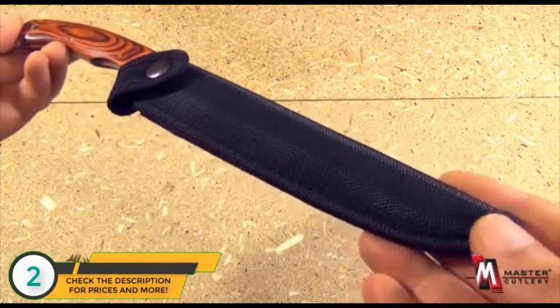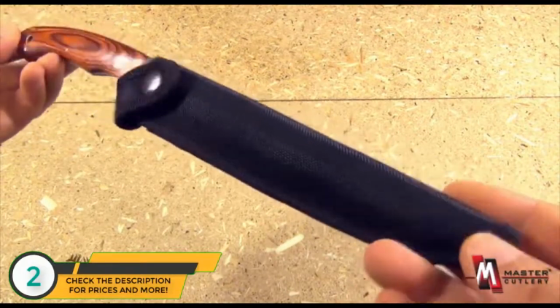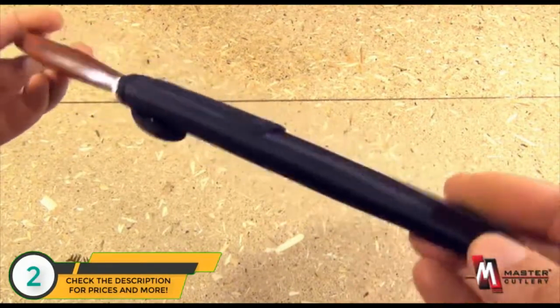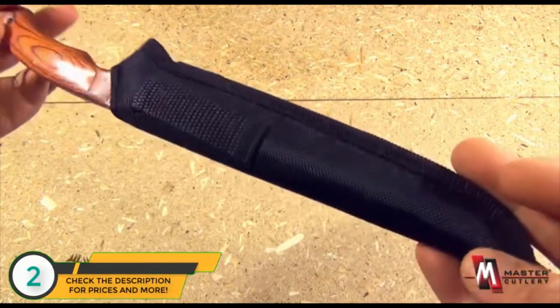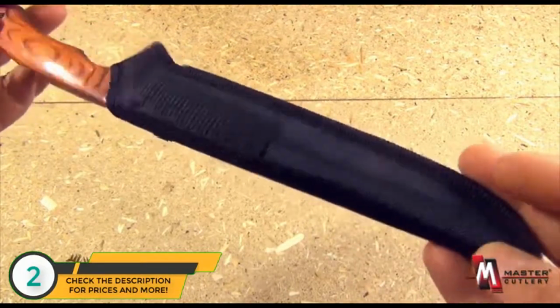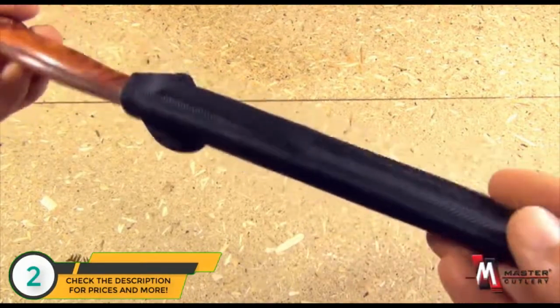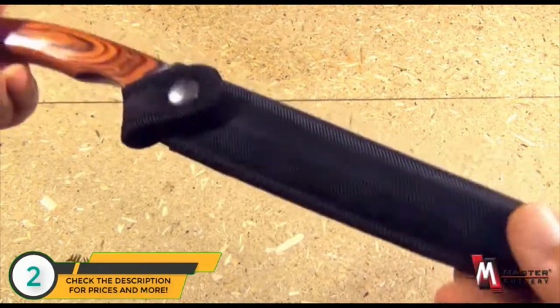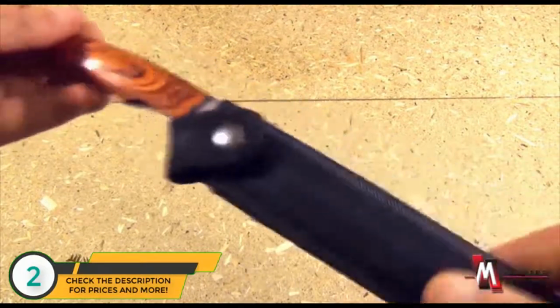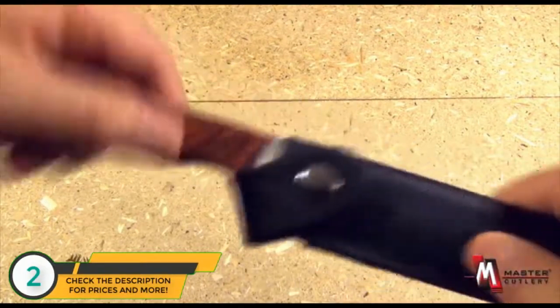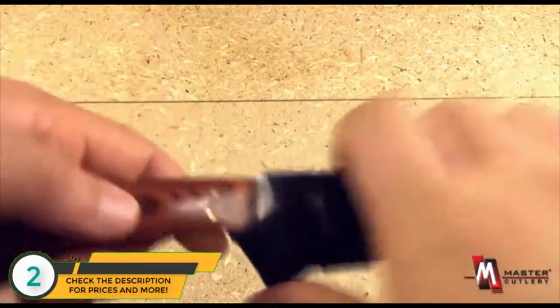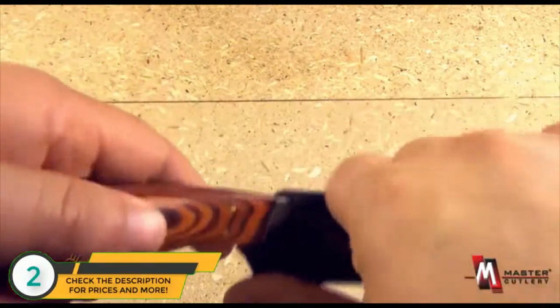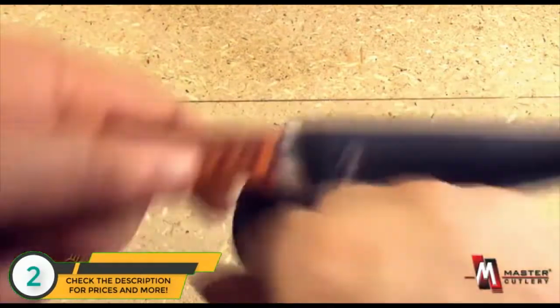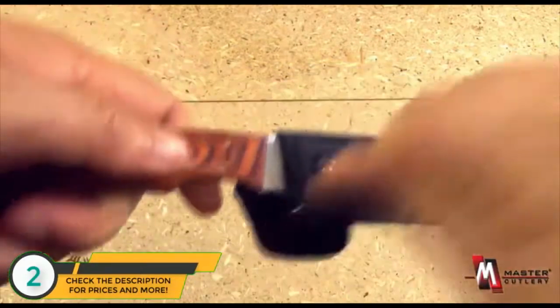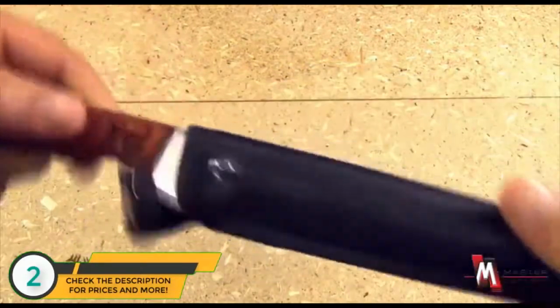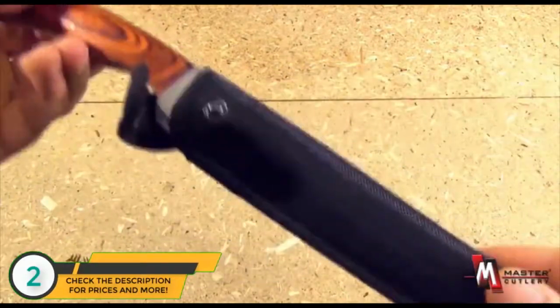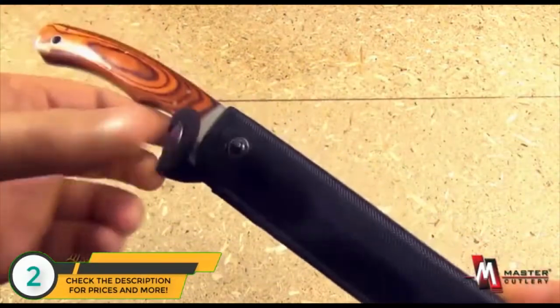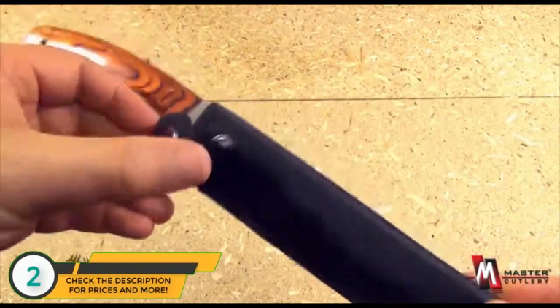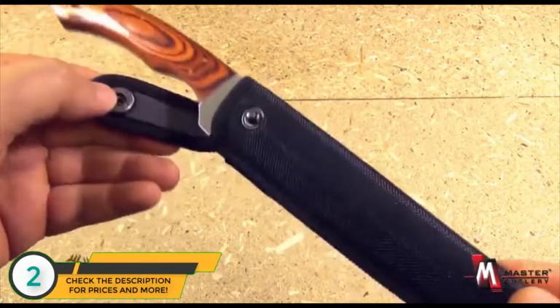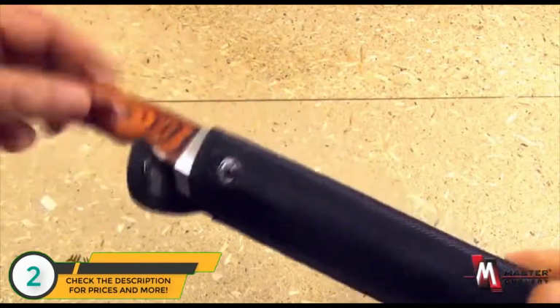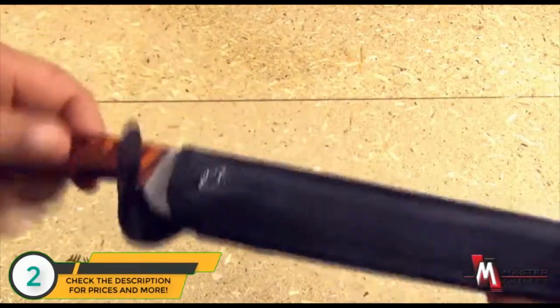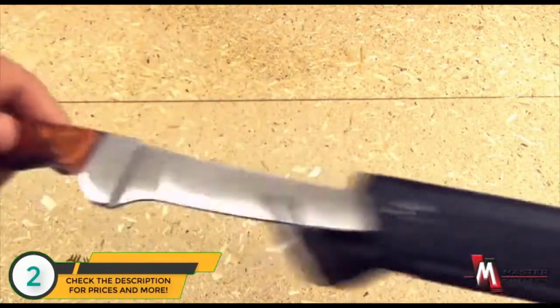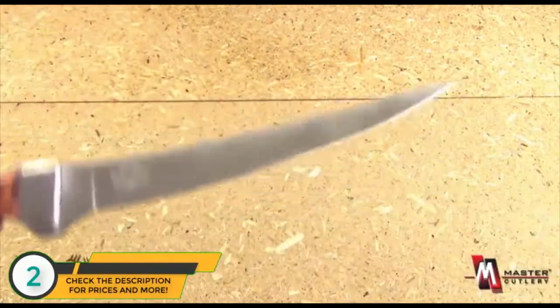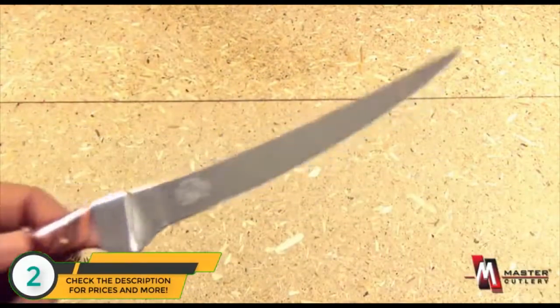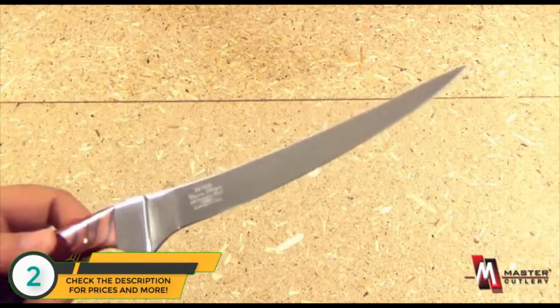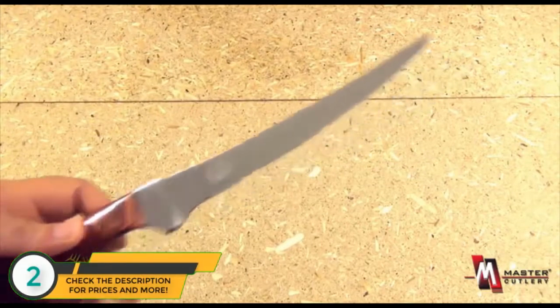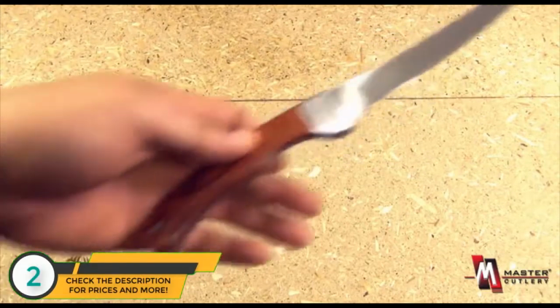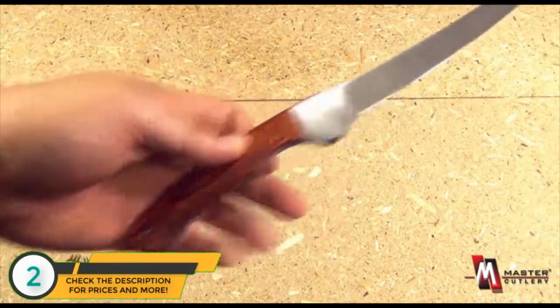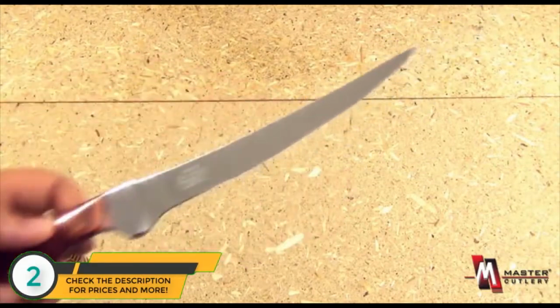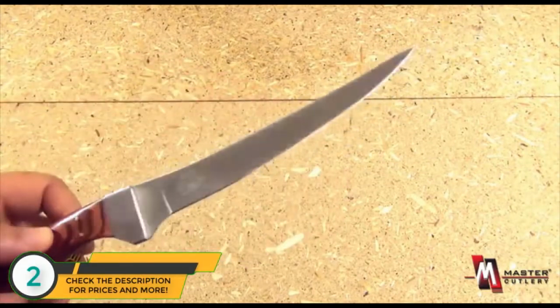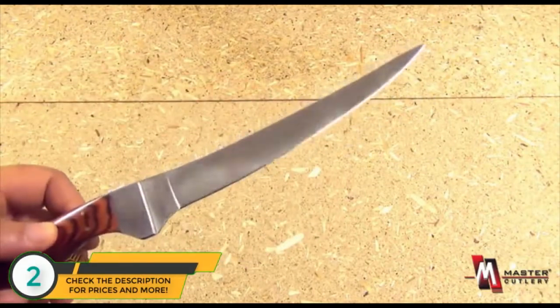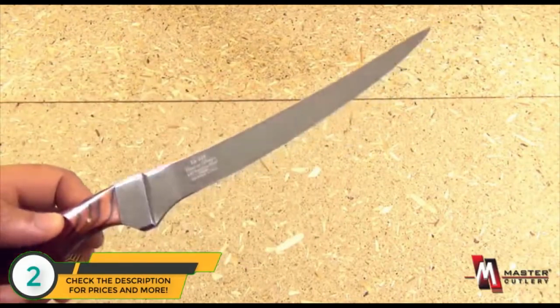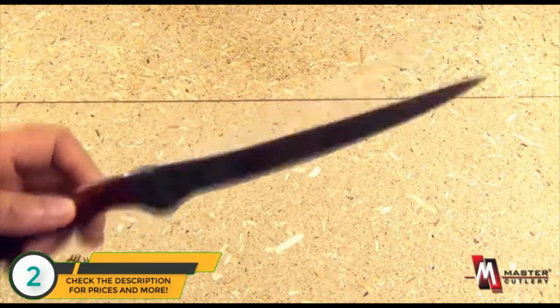Nylon sheath with a belt loop, diagonal retaining strap with a button closure. The blade itself is stainless steel to resist rust.